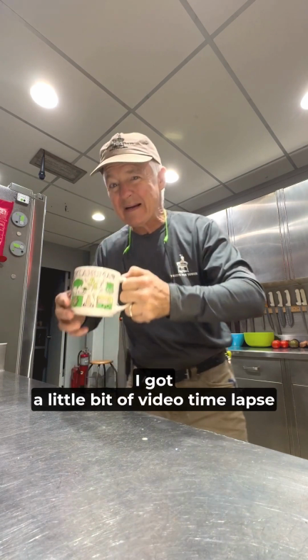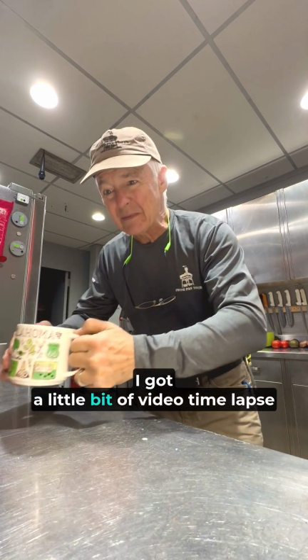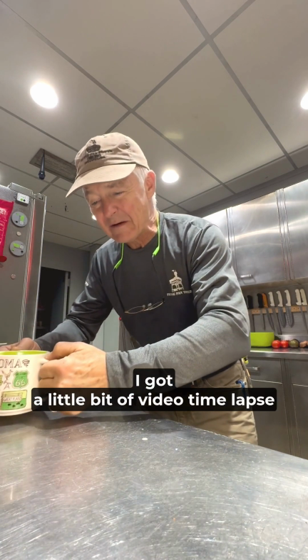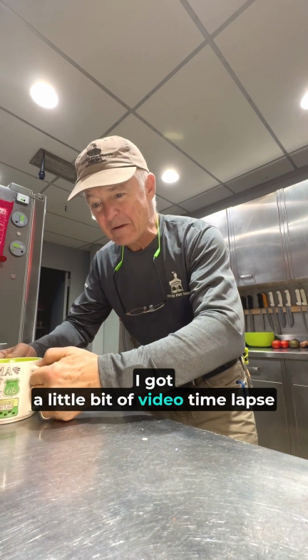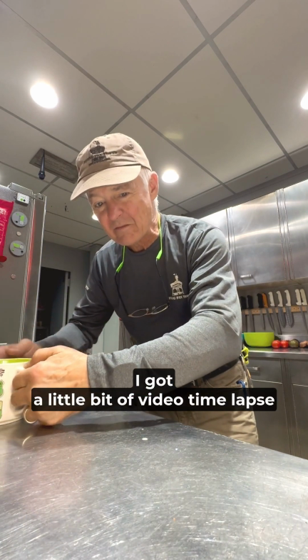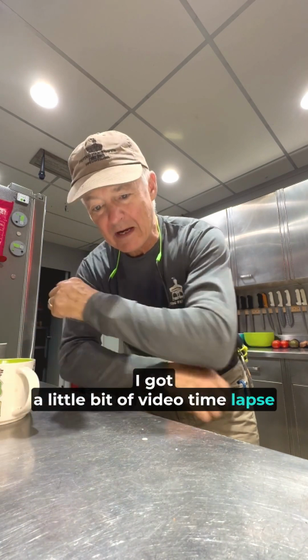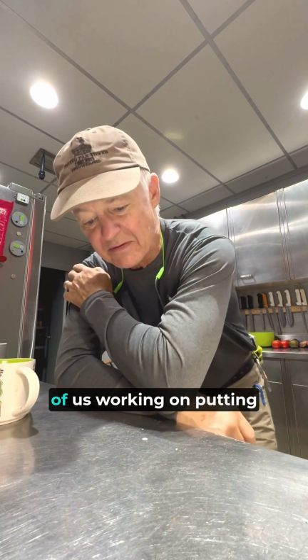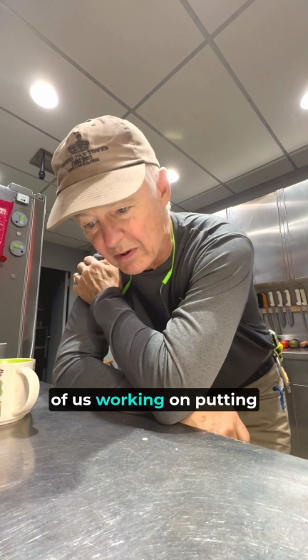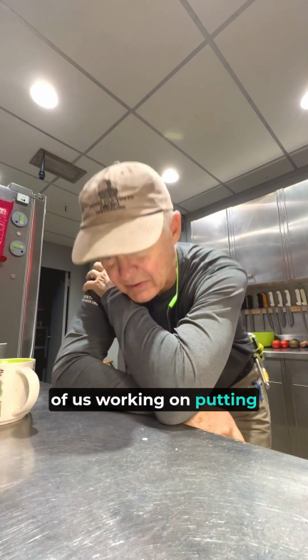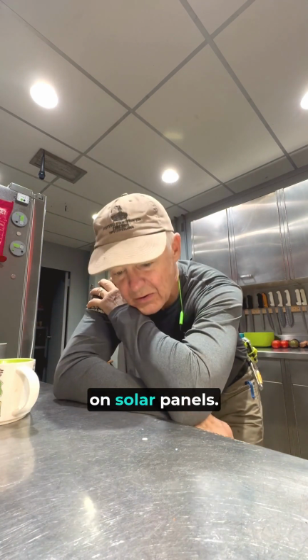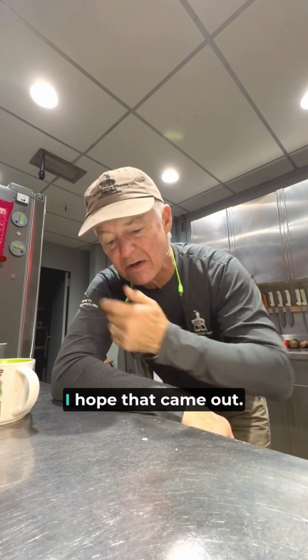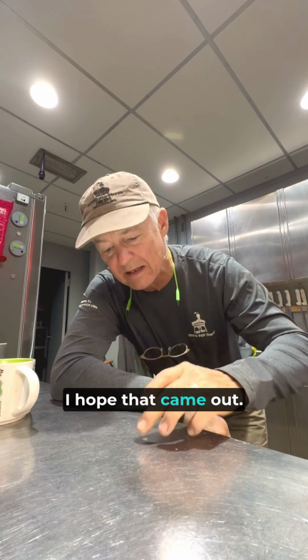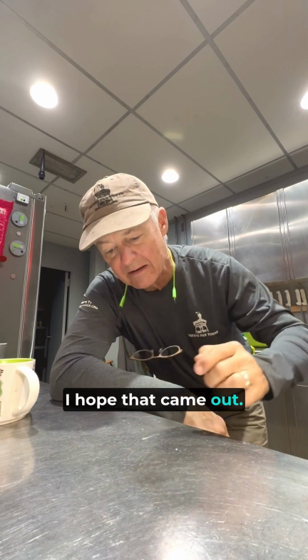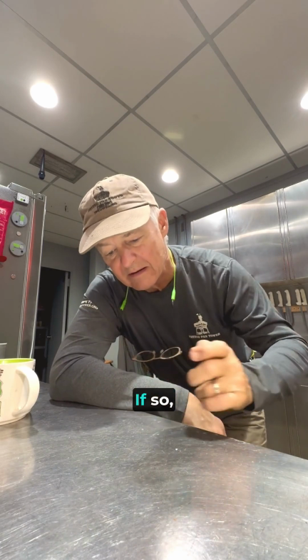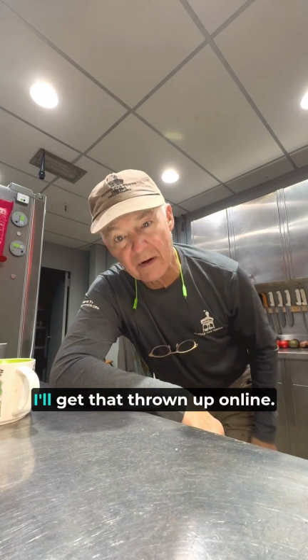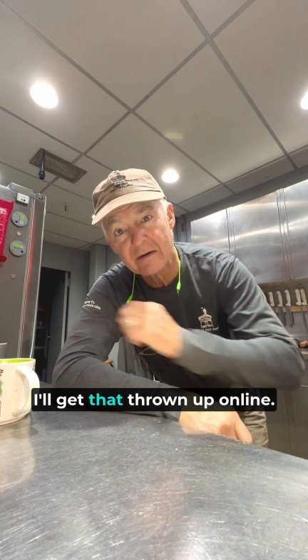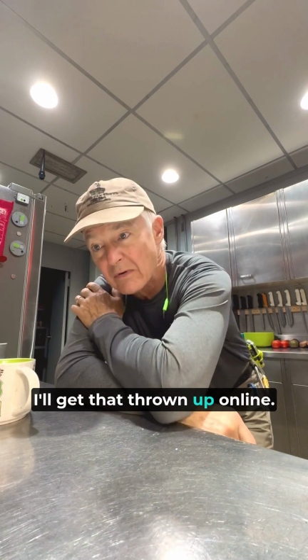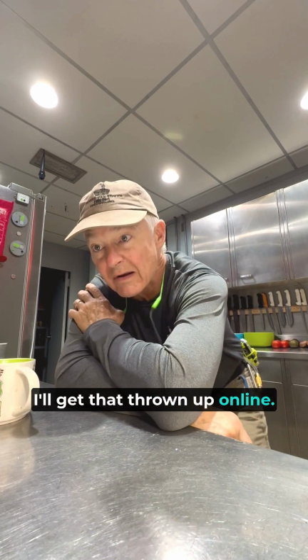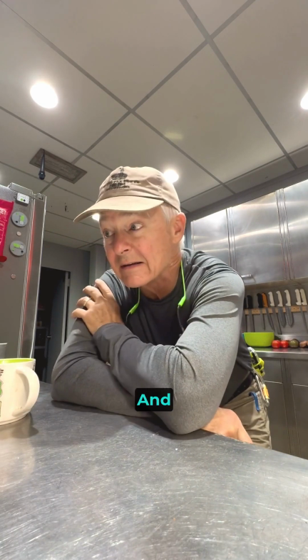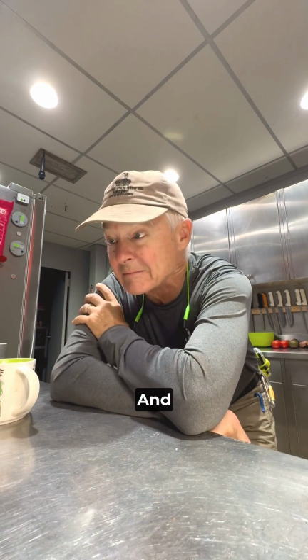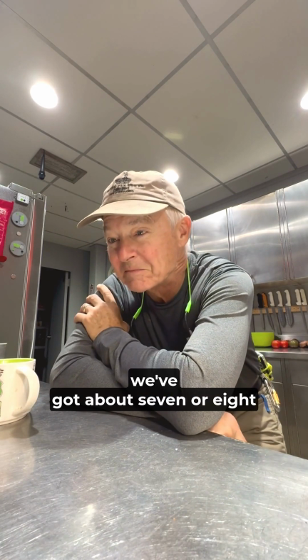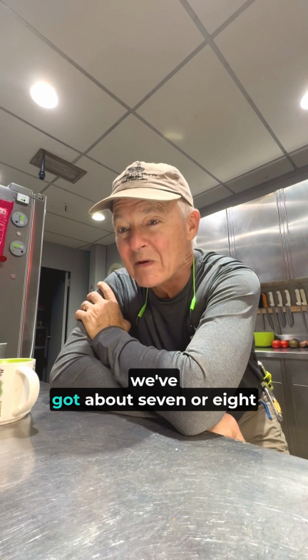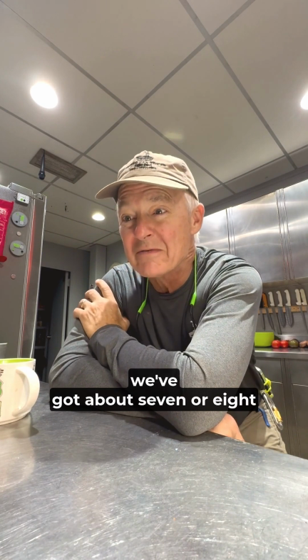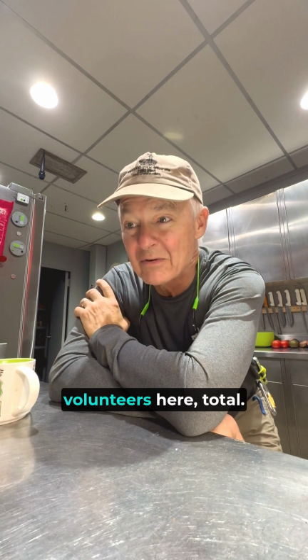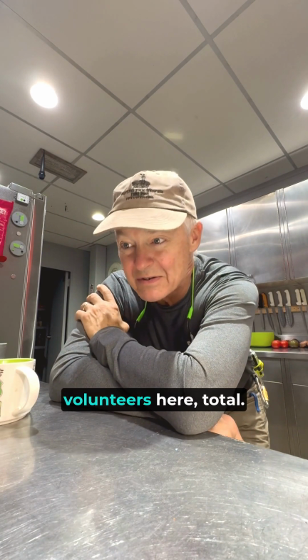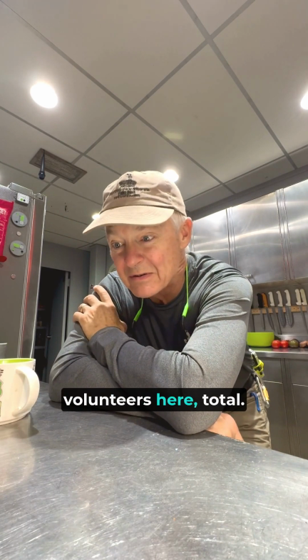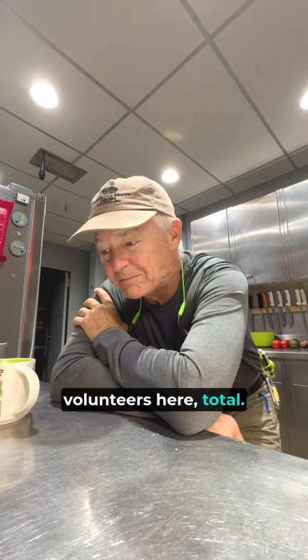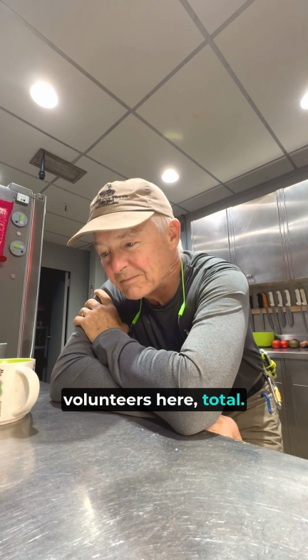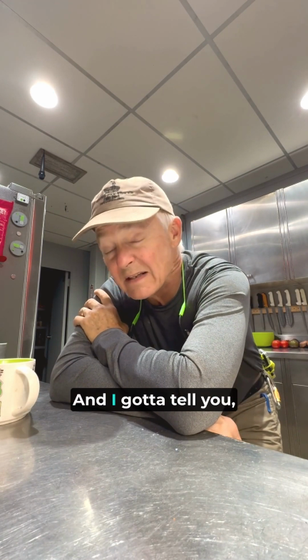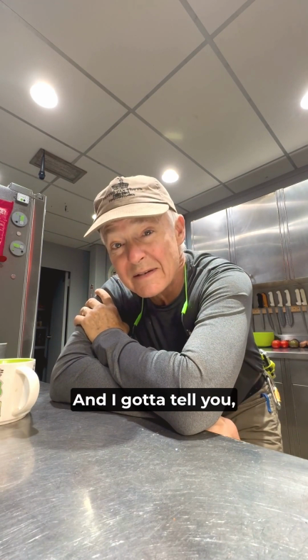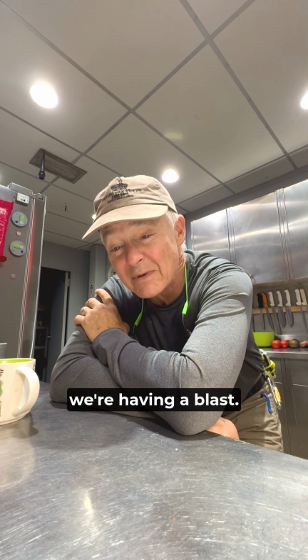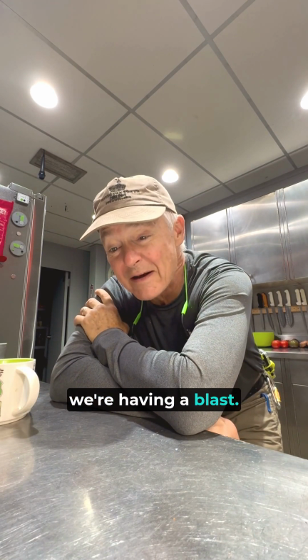I've got a little bit of video, a time lapse of us working on putting on solar panels. I hope that came out — if so, I'll get that thrown up online. And we've got about seven or eight volunteers here total, and I've got to tell you, we're having a blast.